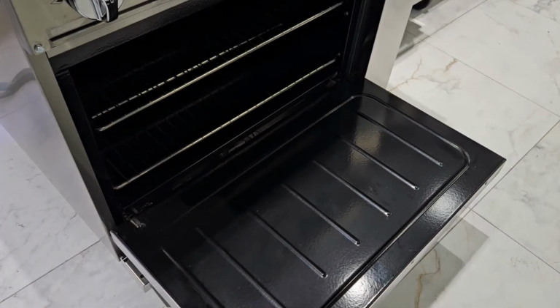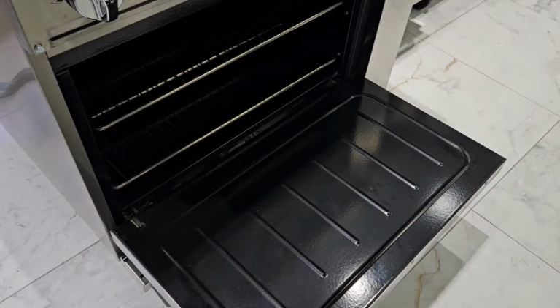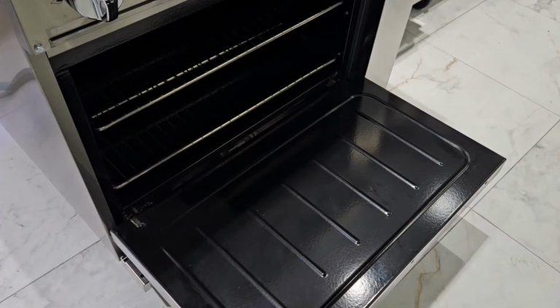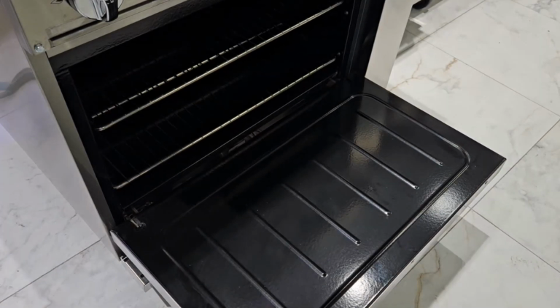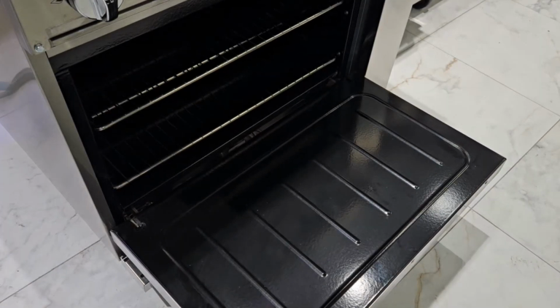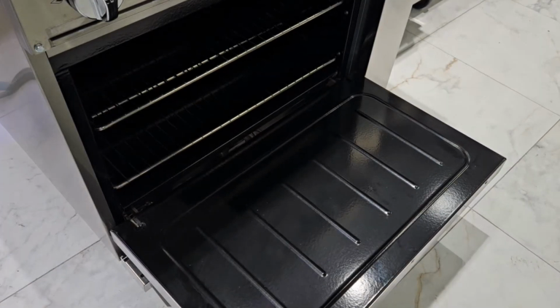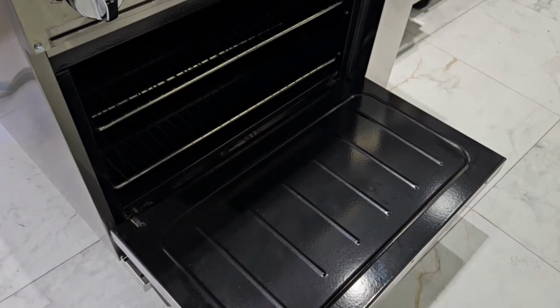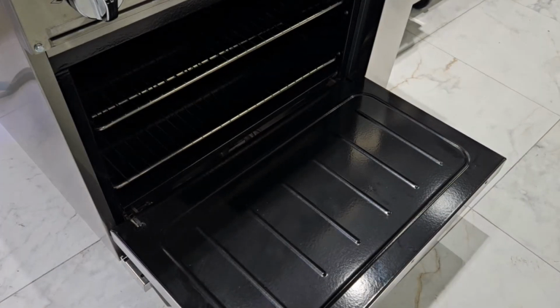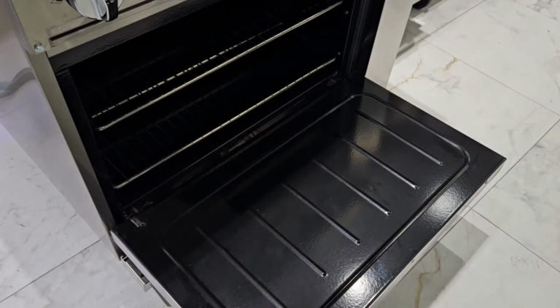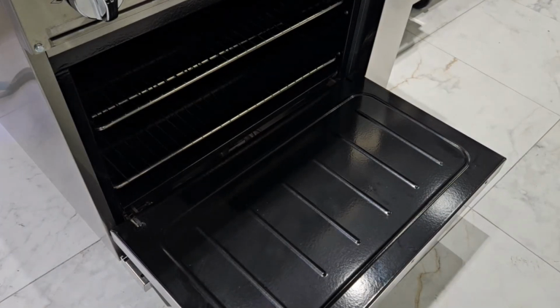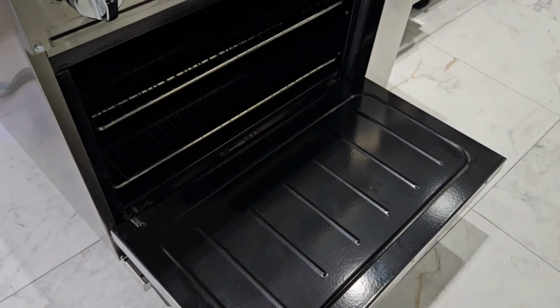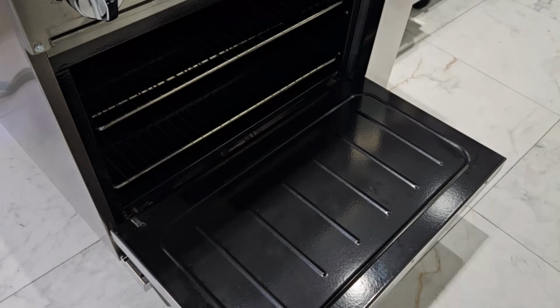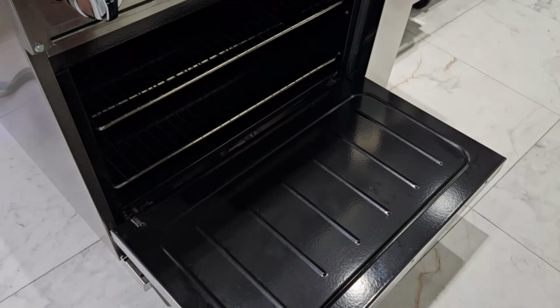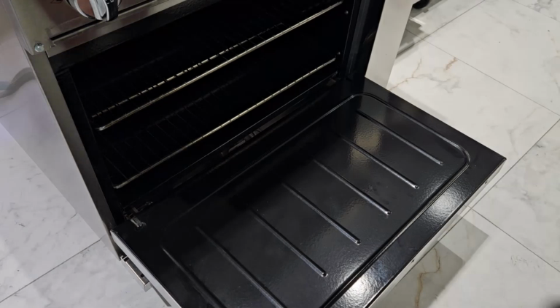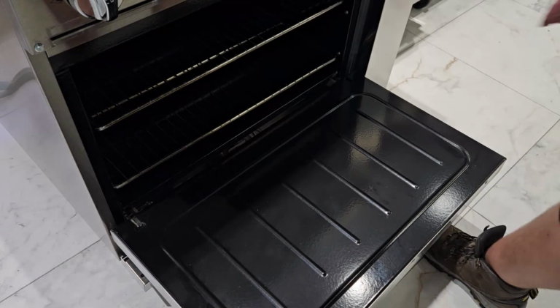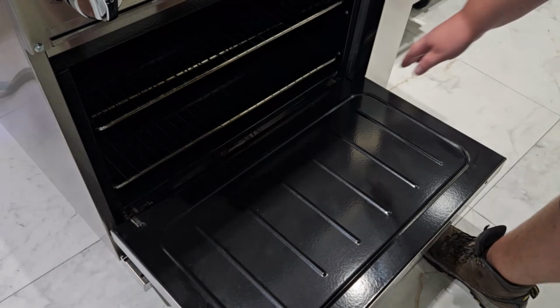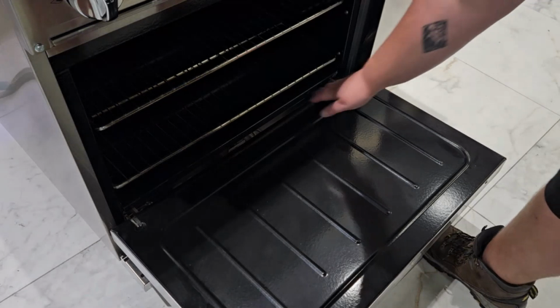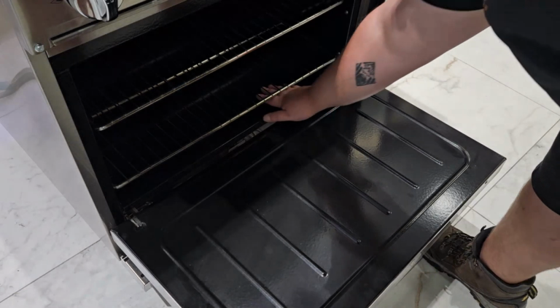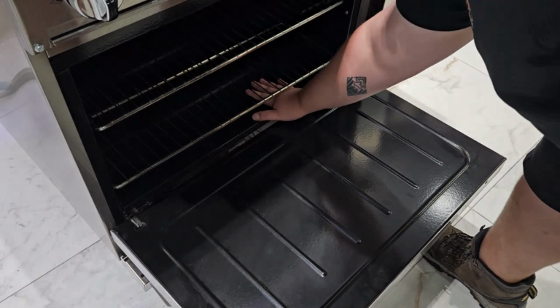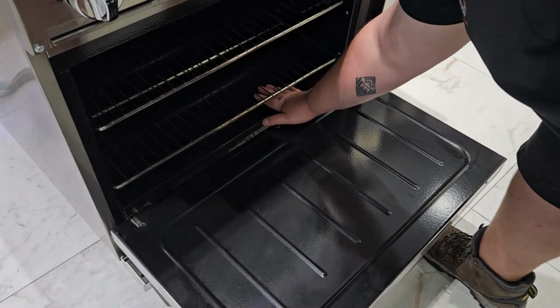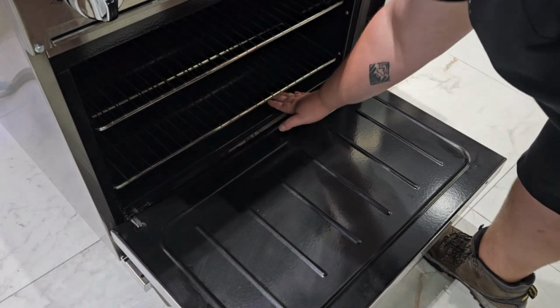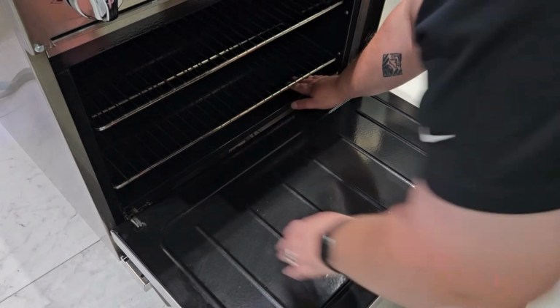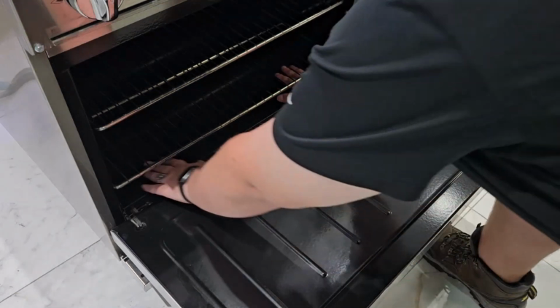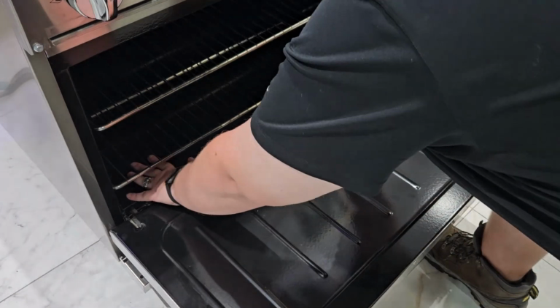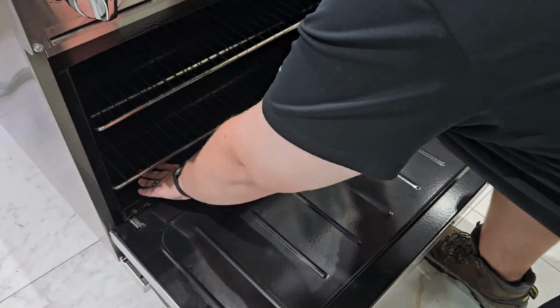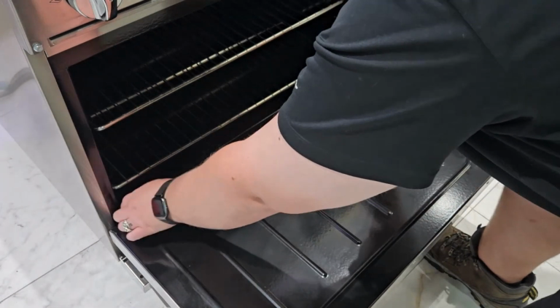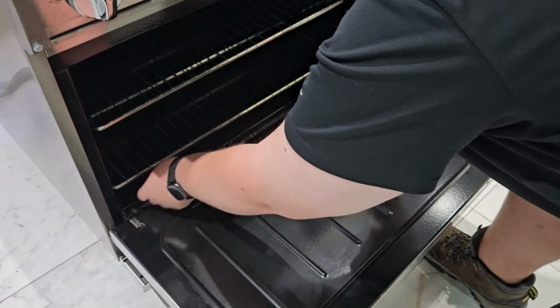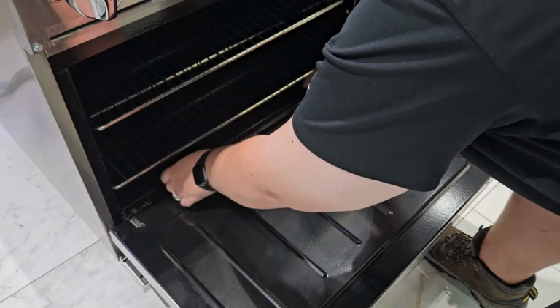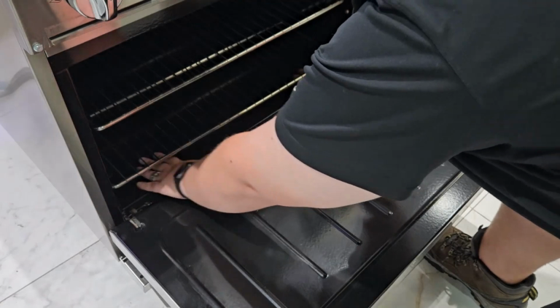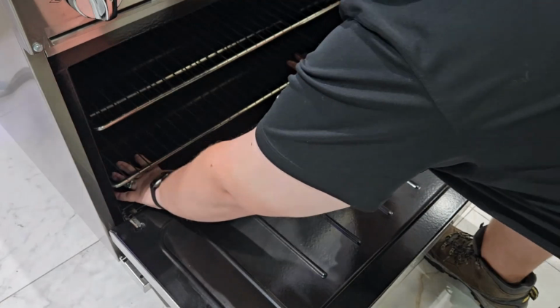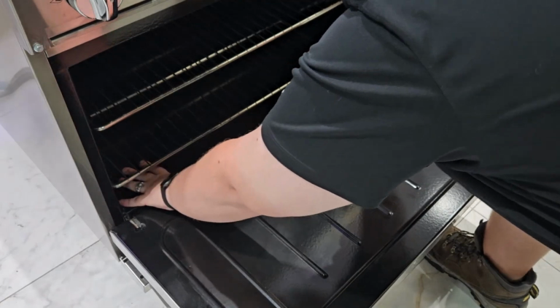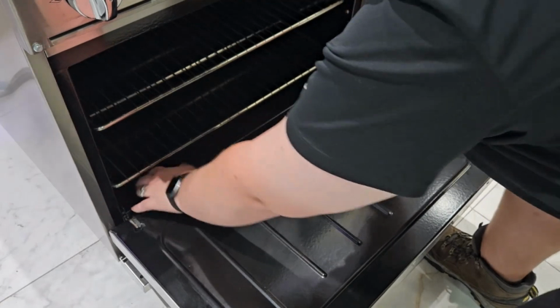The floor pan of the oven can be removed as well for easy cleaning. To do this, slide the floor pan of the oven forwards towards the door, then lift and slide it out of the oven.